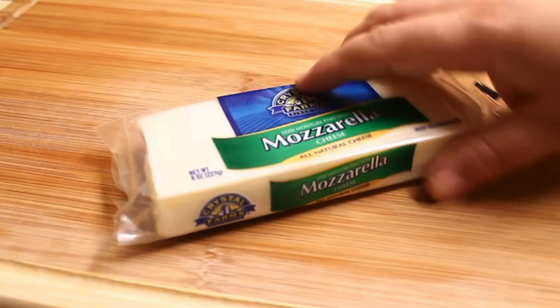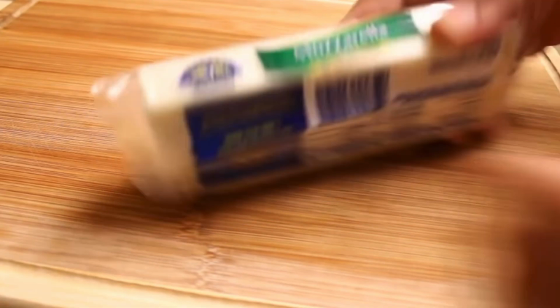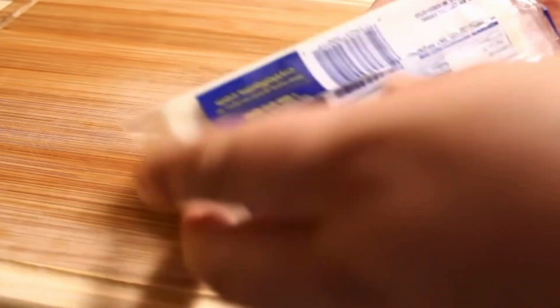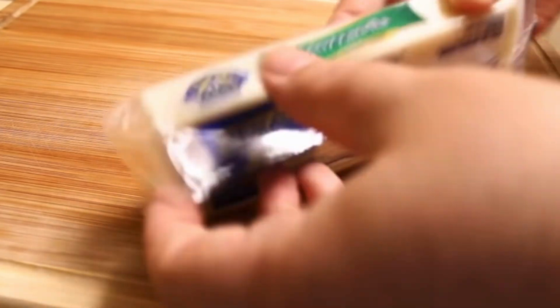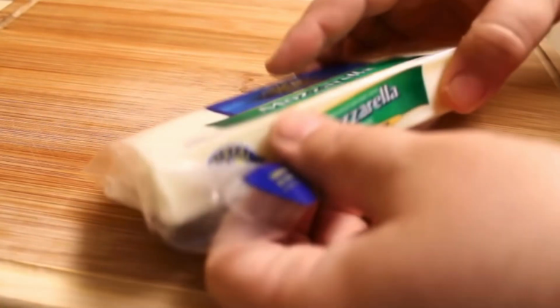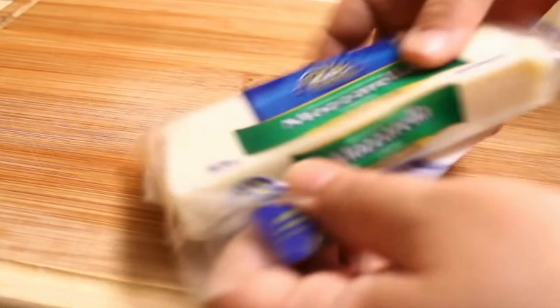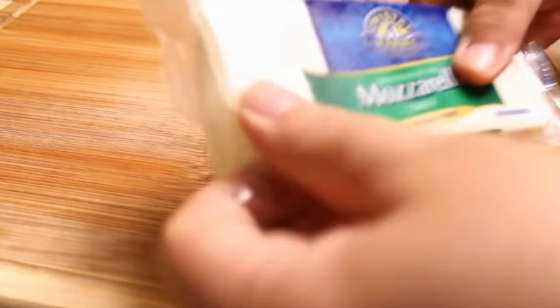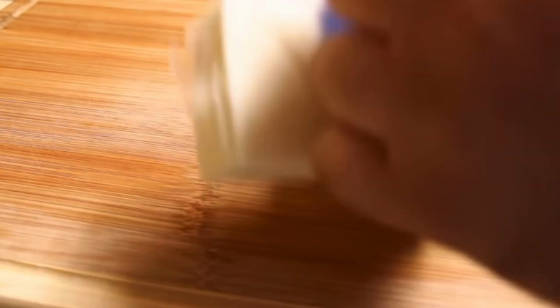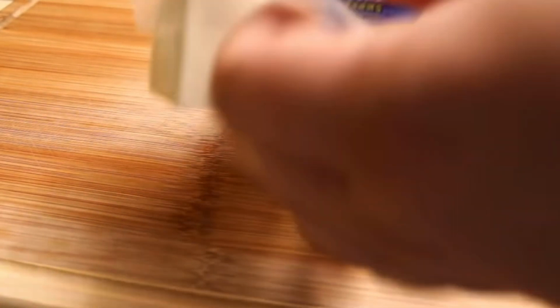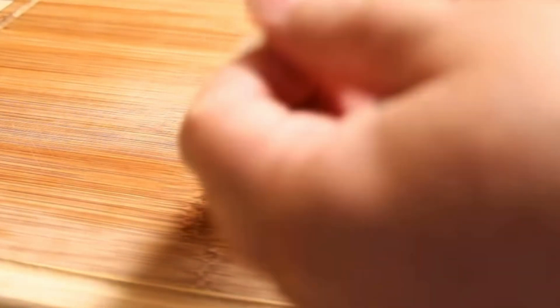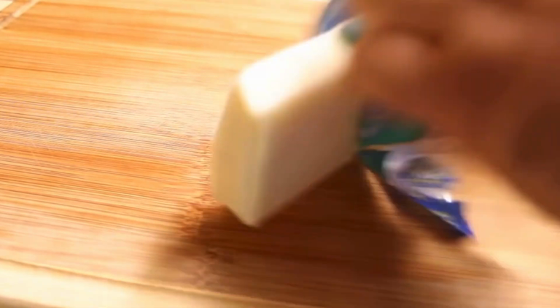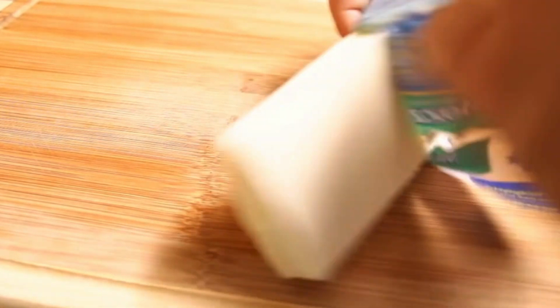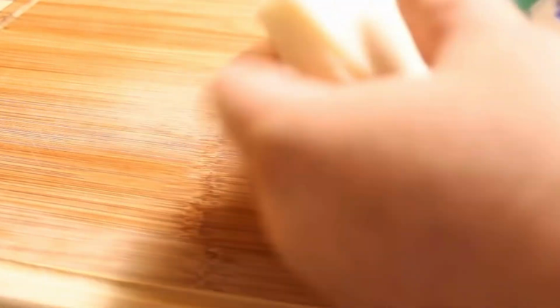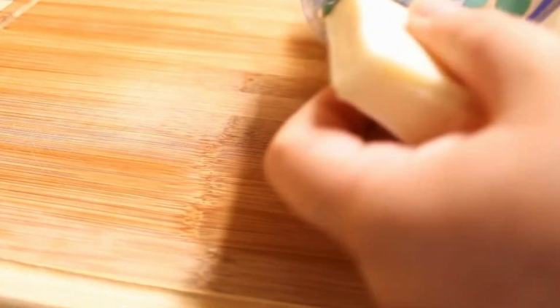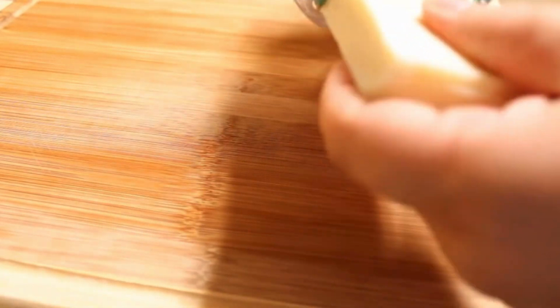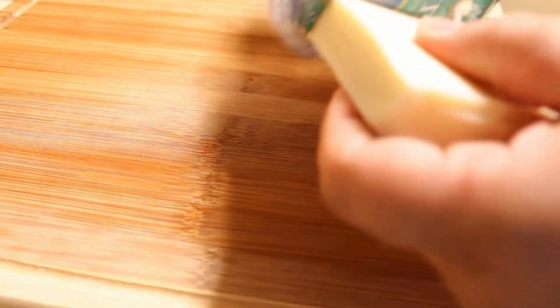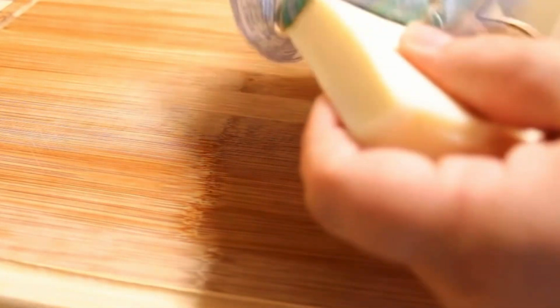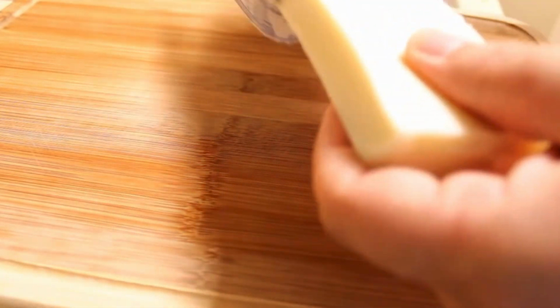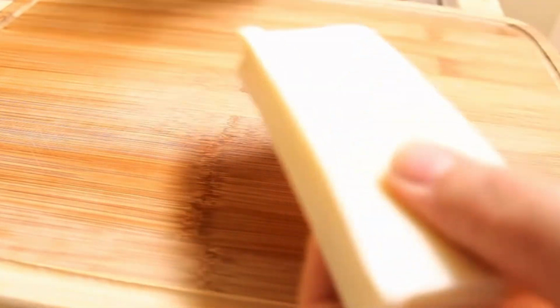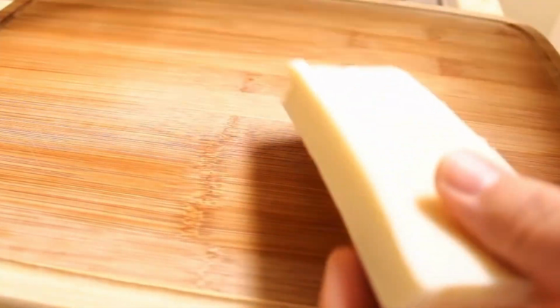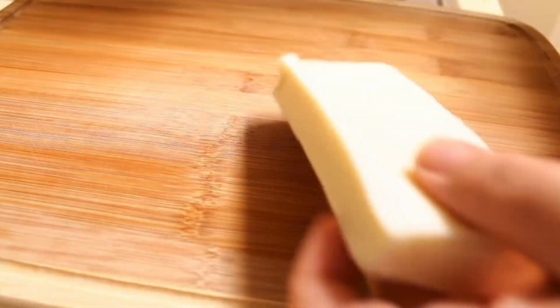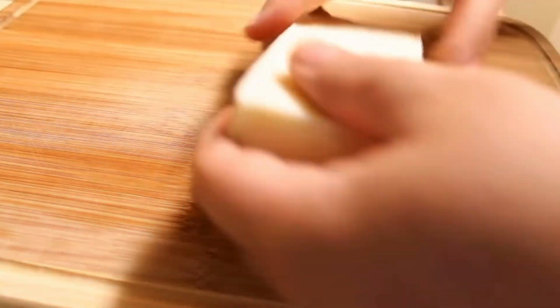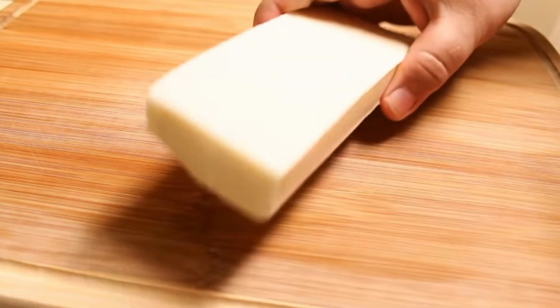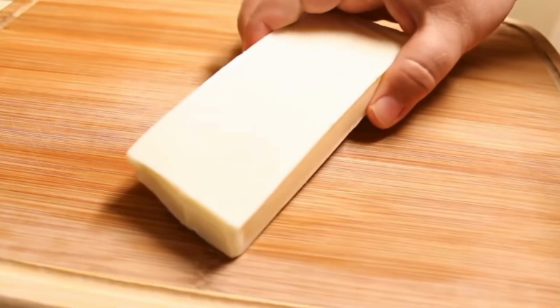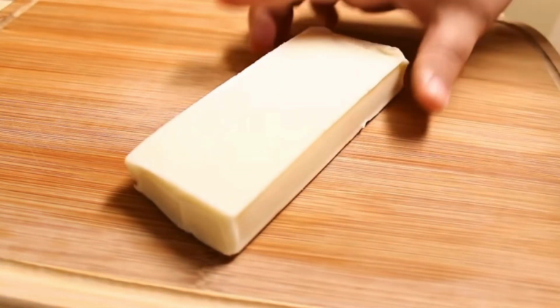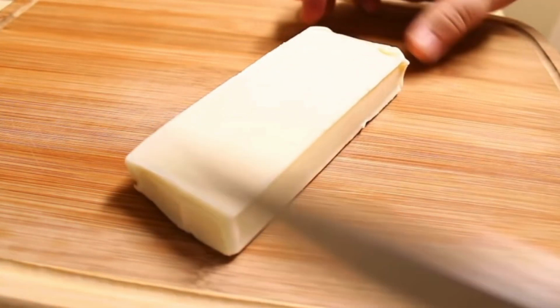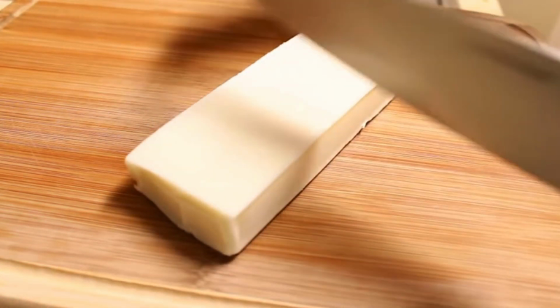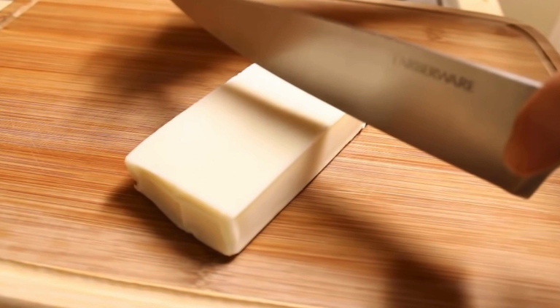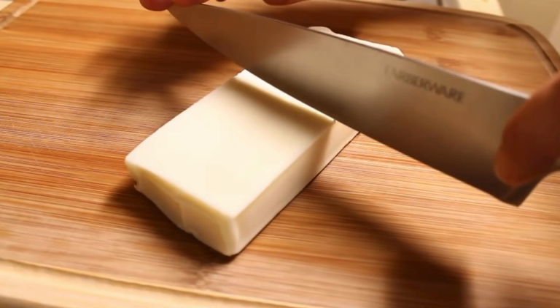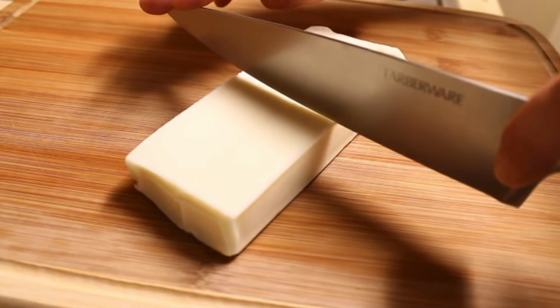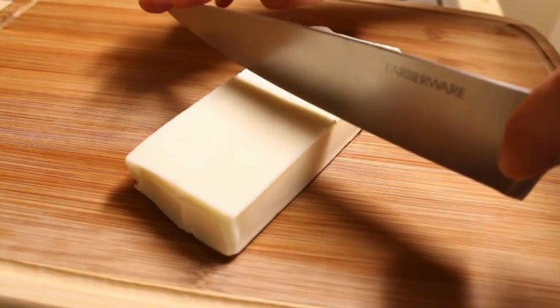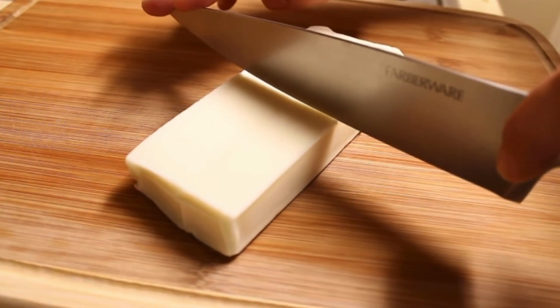To start off I've got an 8 ounce block of mozzarella cheese here. I prefer using block cheese over string cheese because it holds up better in the frying process and doesn't ooze out so much.